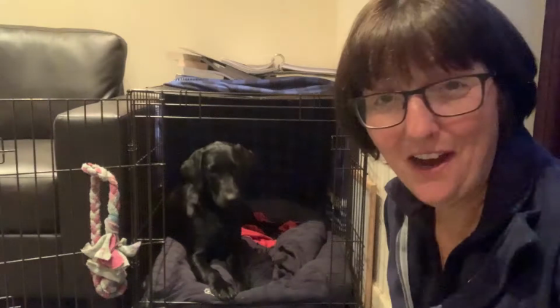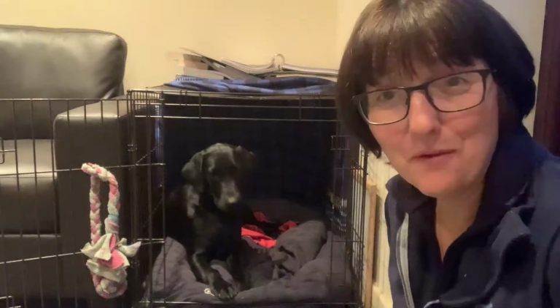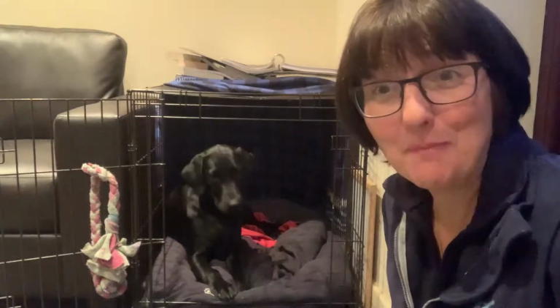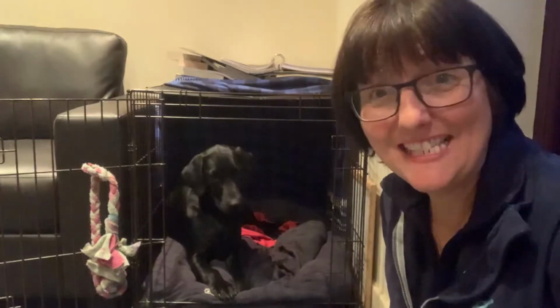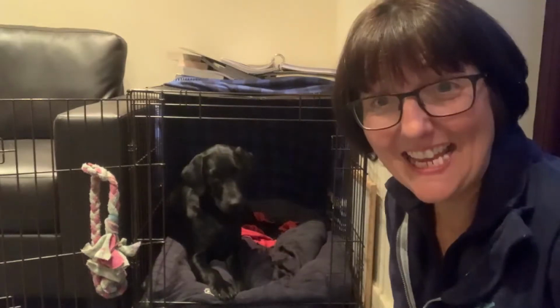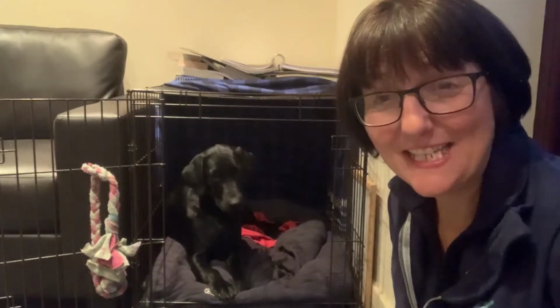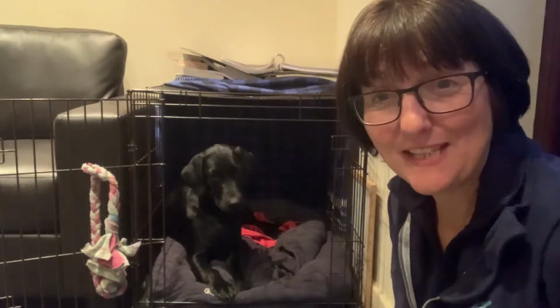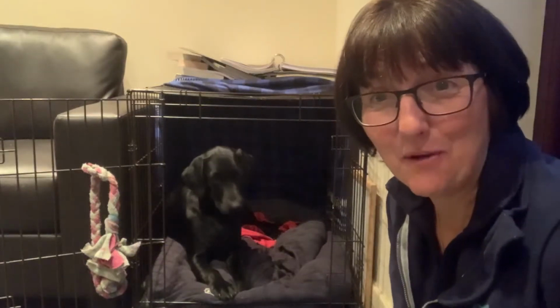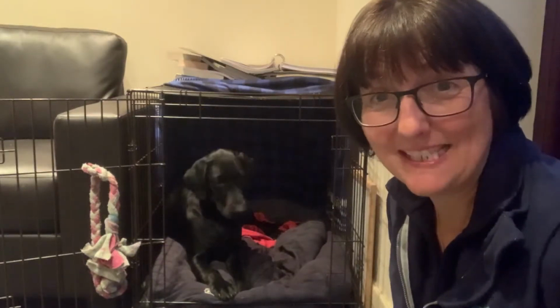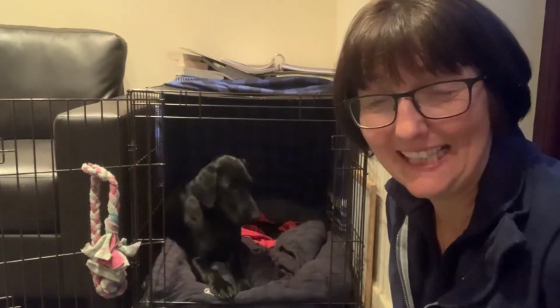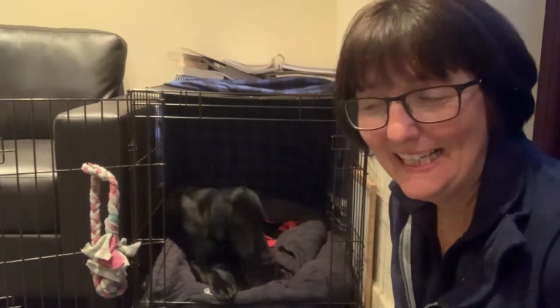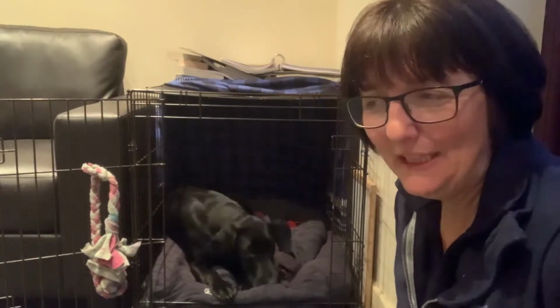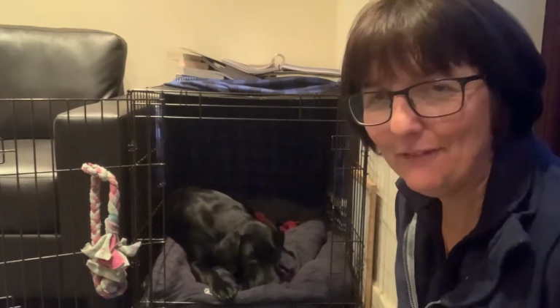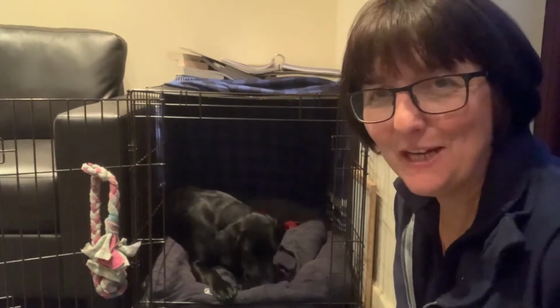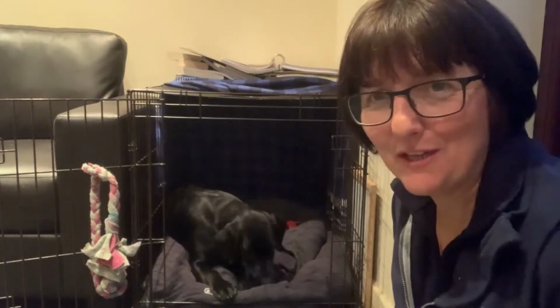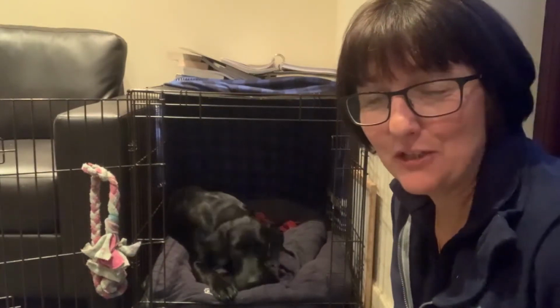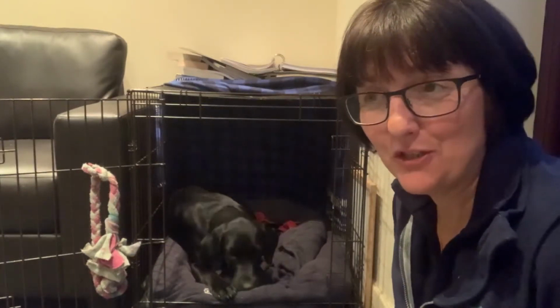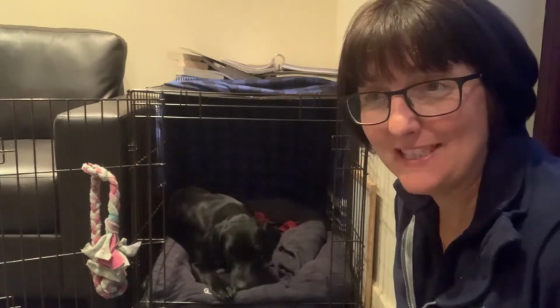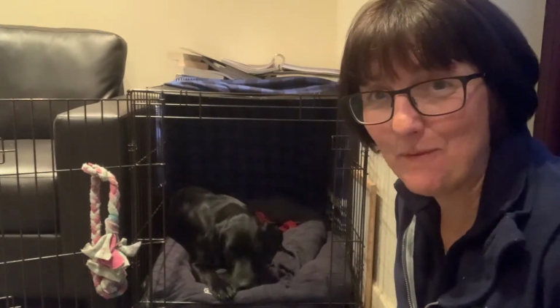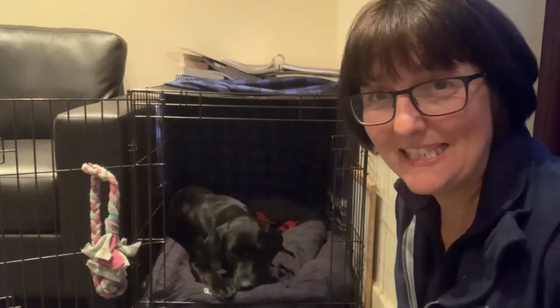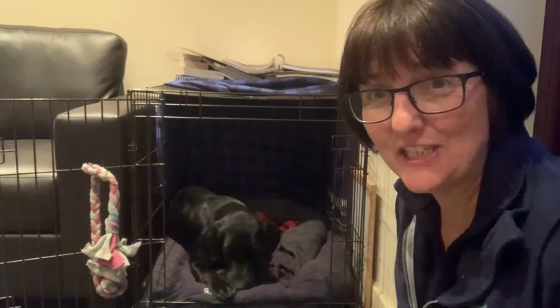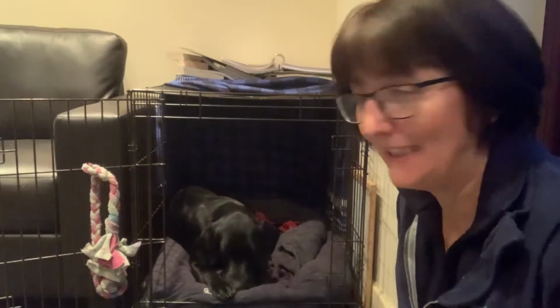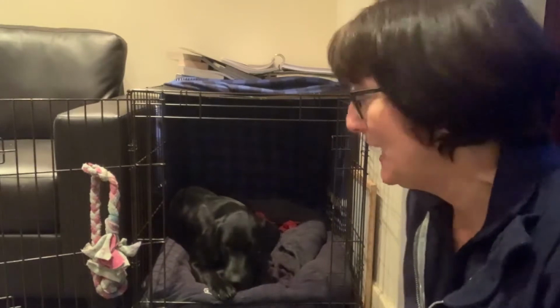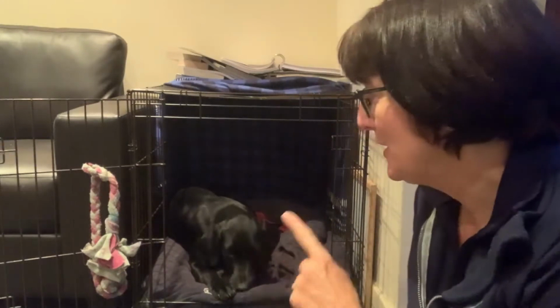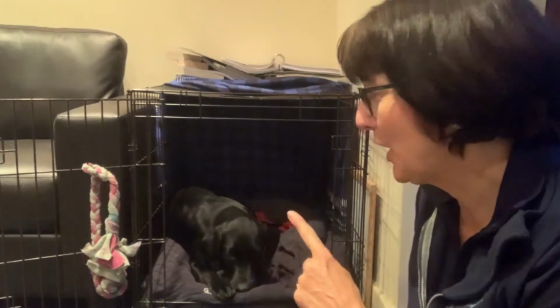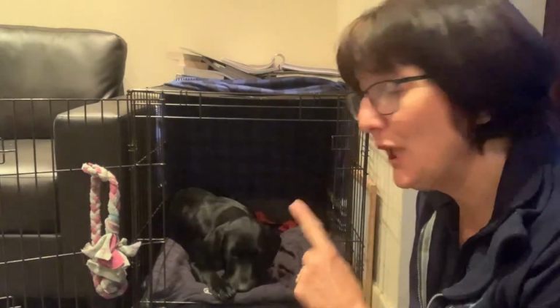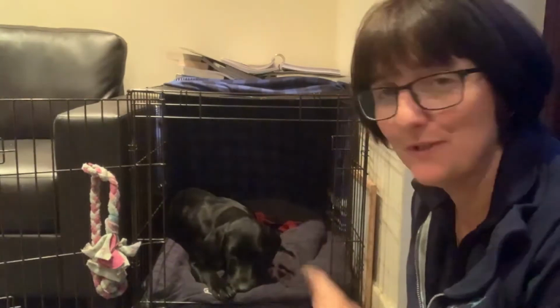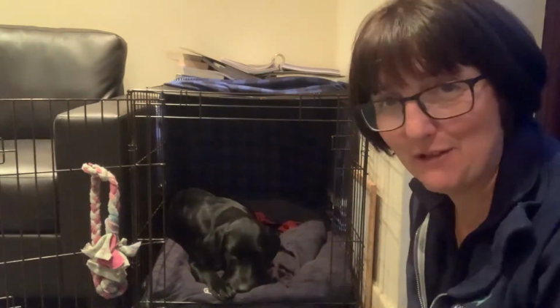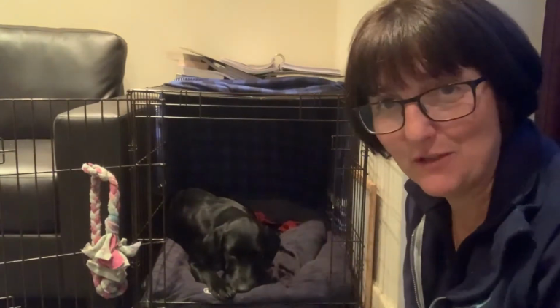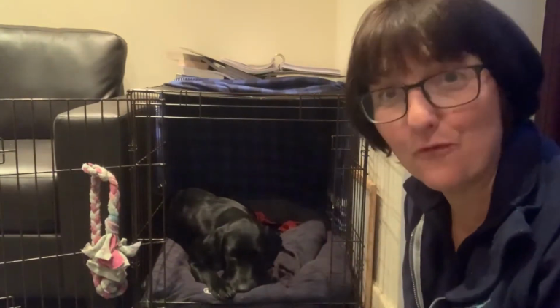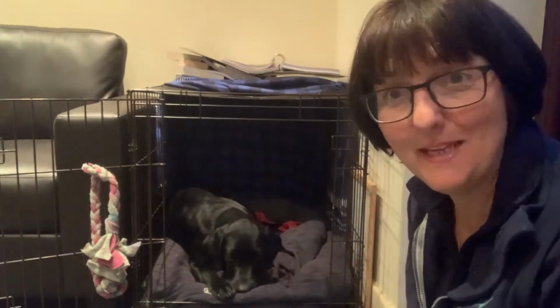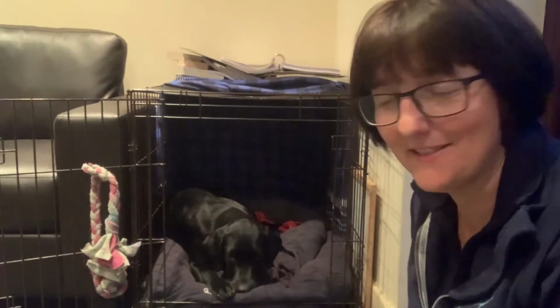Hi! Welcome to day 80 of Stay at Home with Stanley. A little video tonight just to see if we could teach Stanley to close his crate door from the inside.